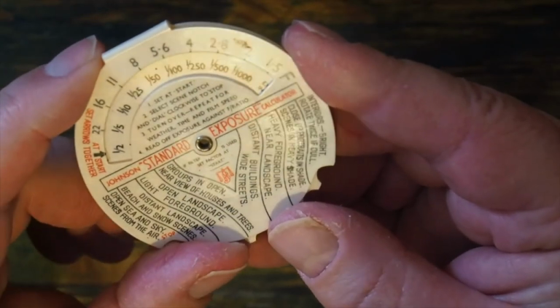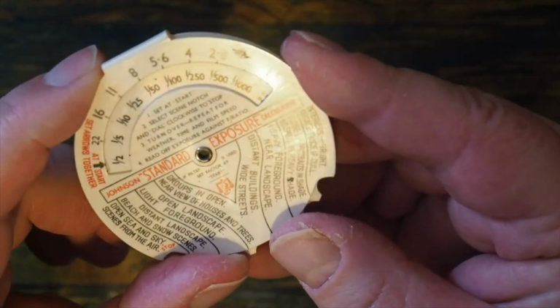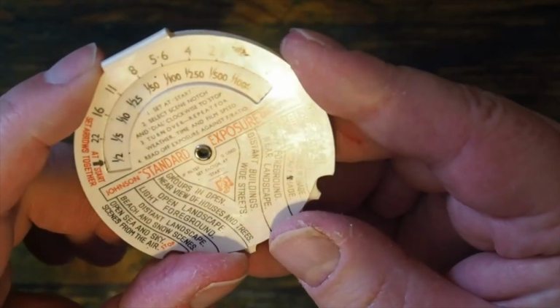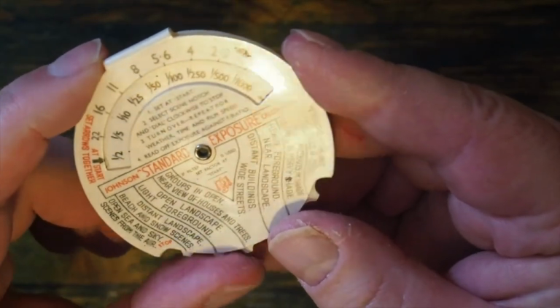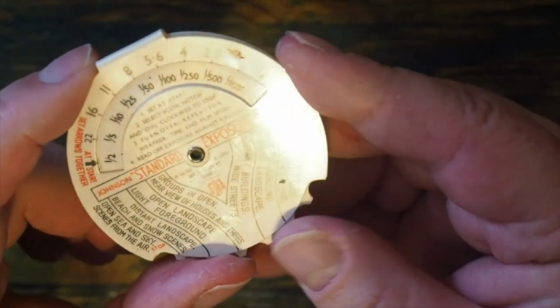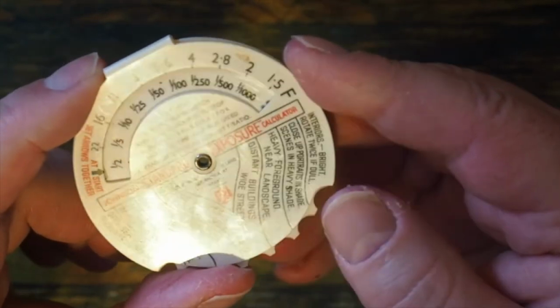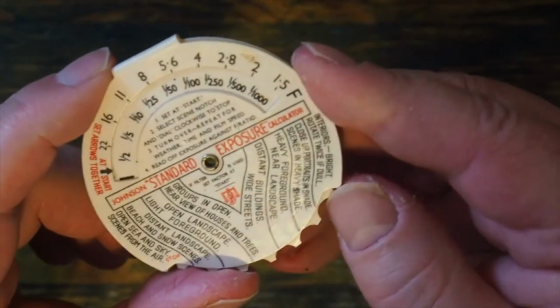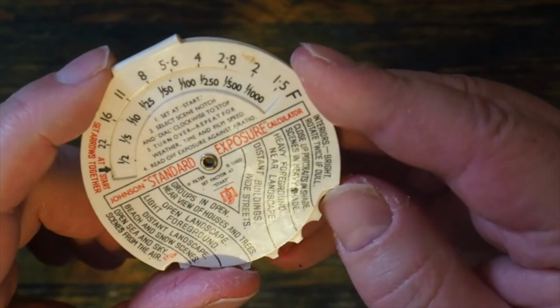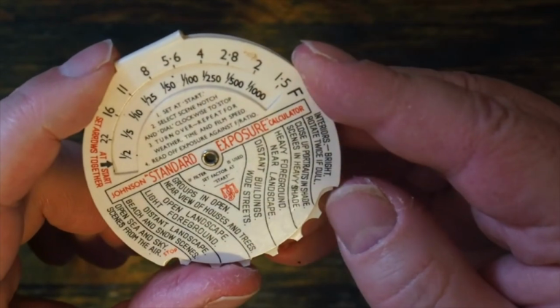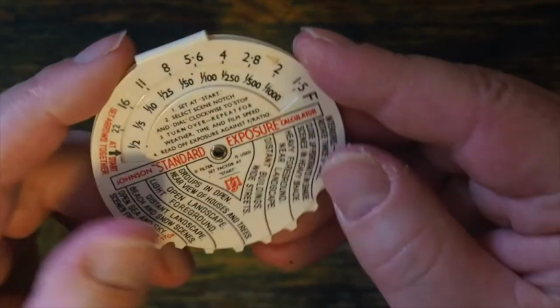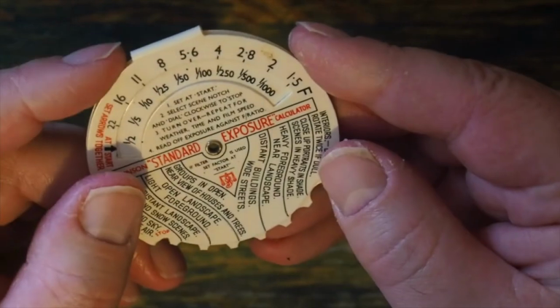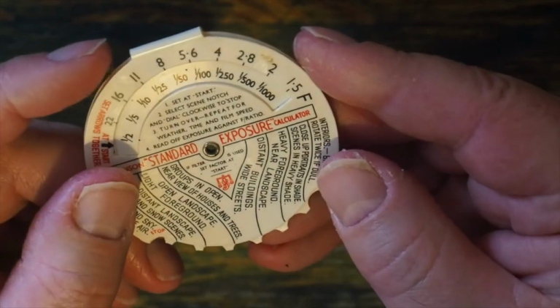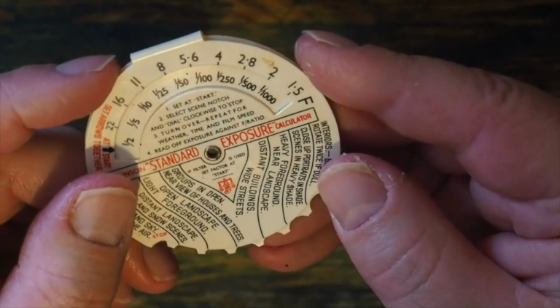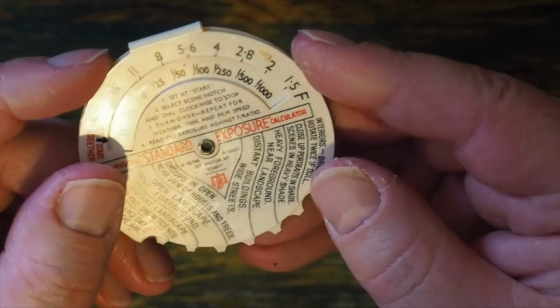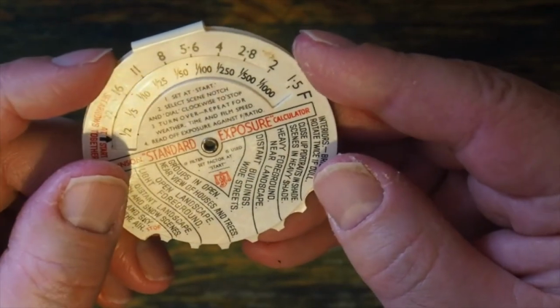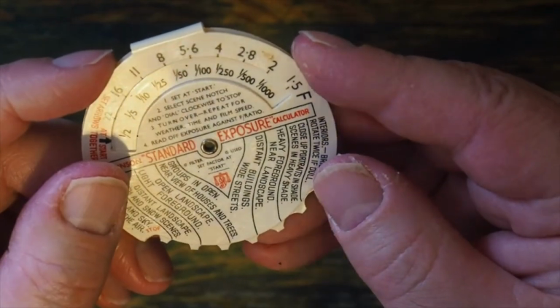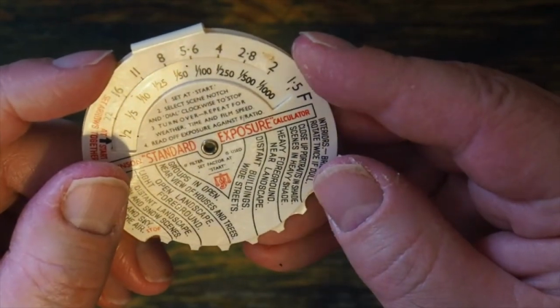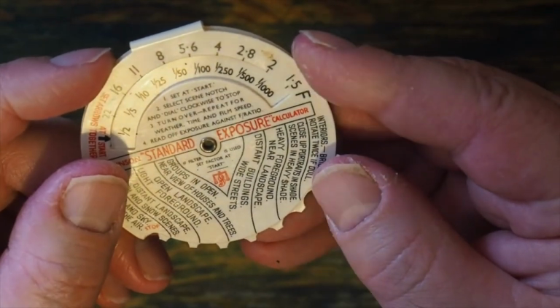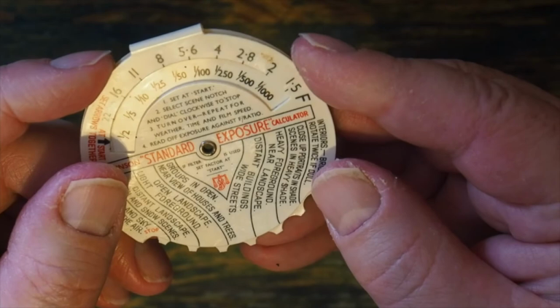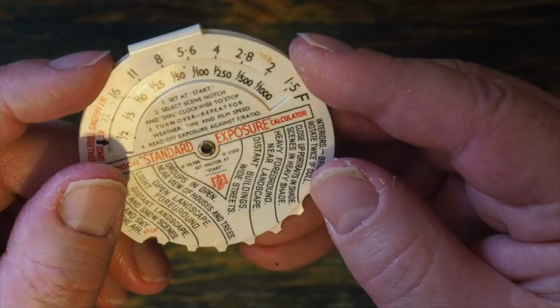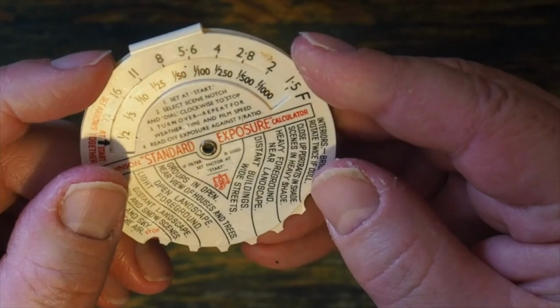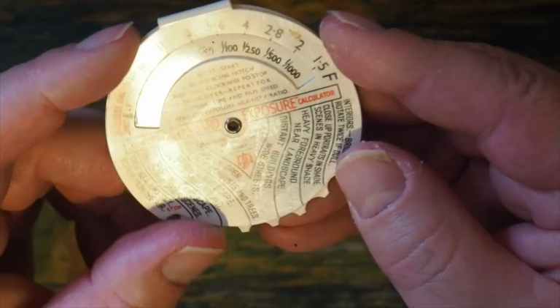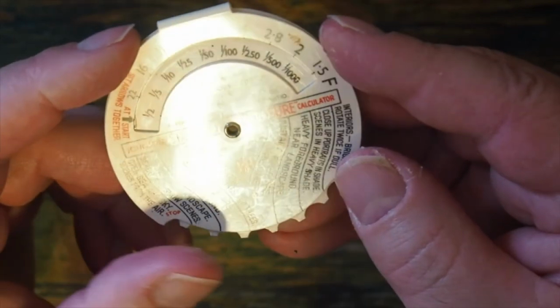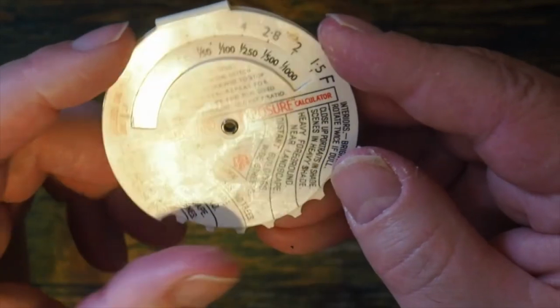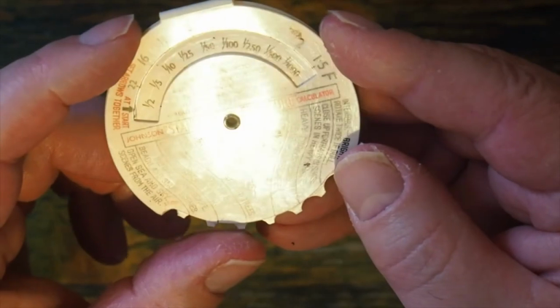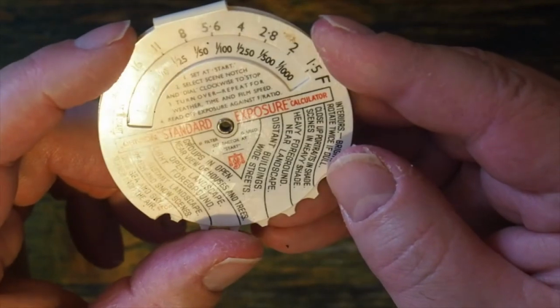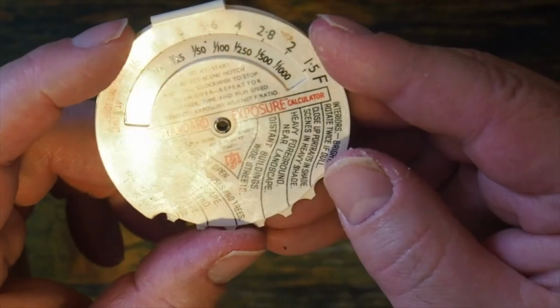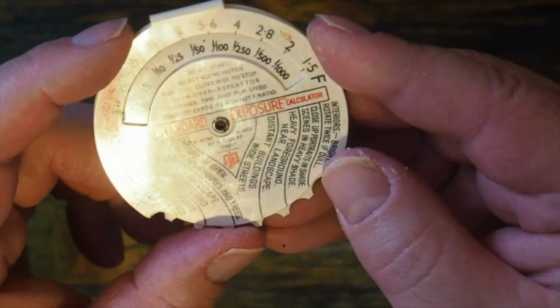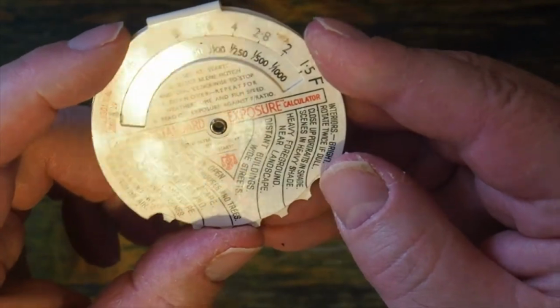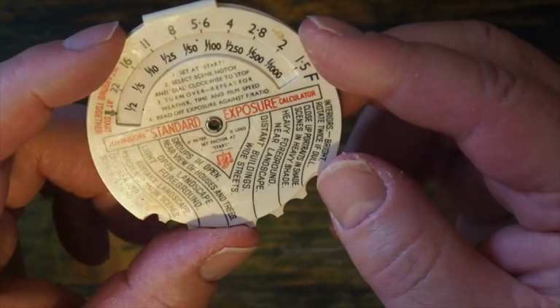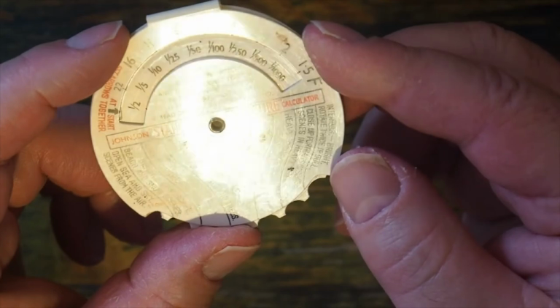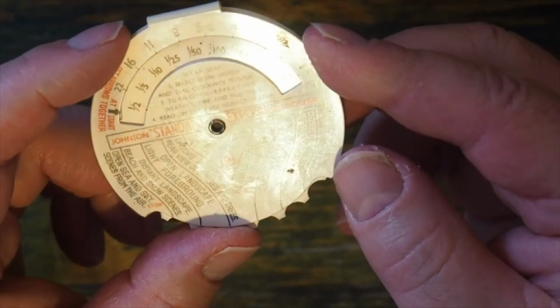Turning the device over, it tells me I should be using f5.6 at about a hundredth of a second. I'm going to take it out to the cemetery that lies at the back of the house and try to see how accurate it is on a reasonably modern digital camera.